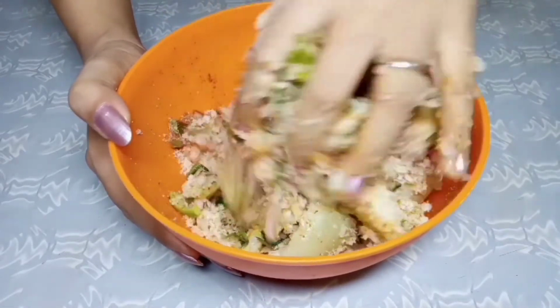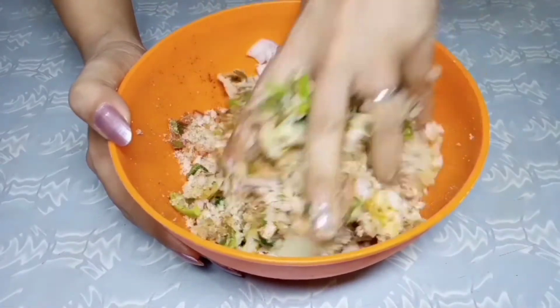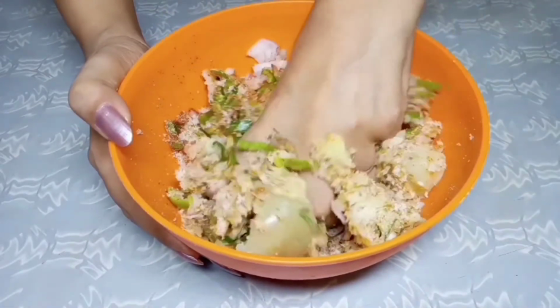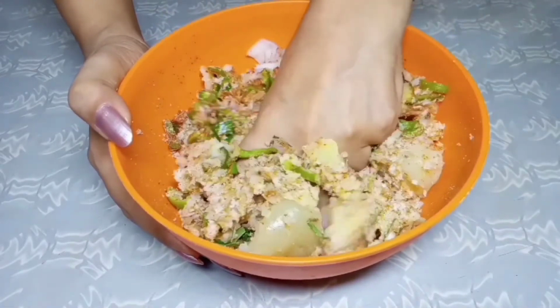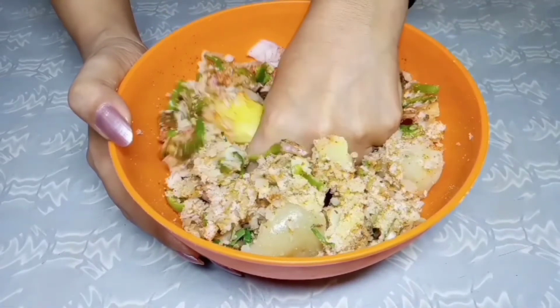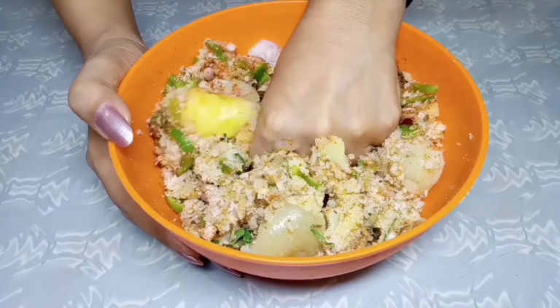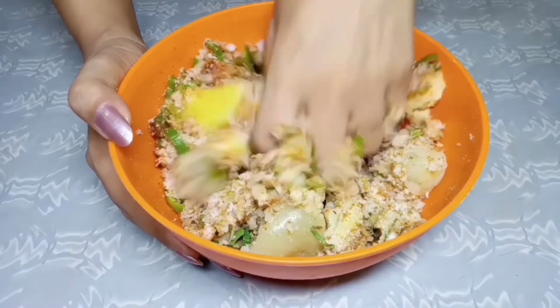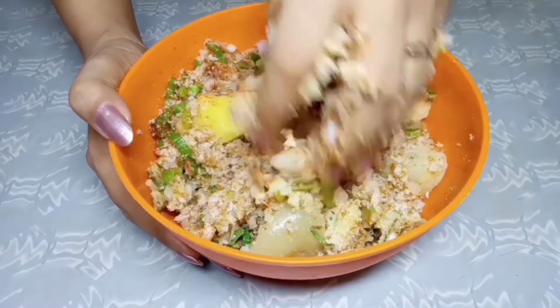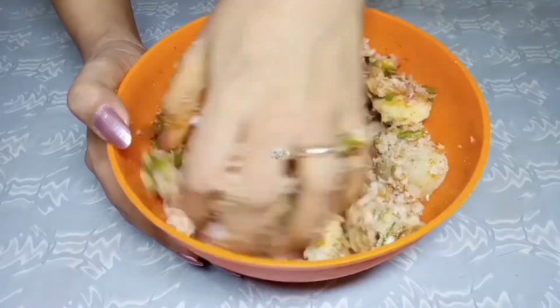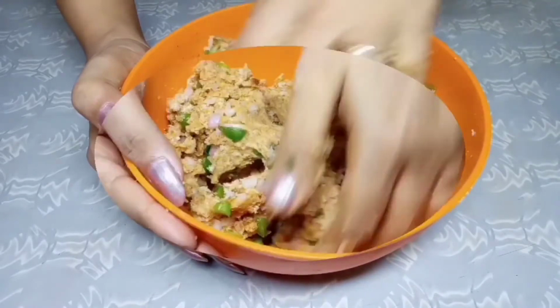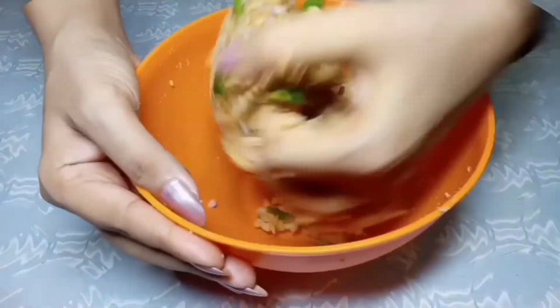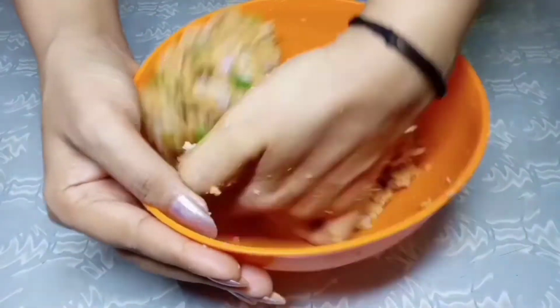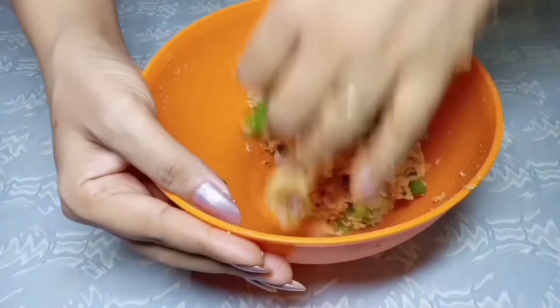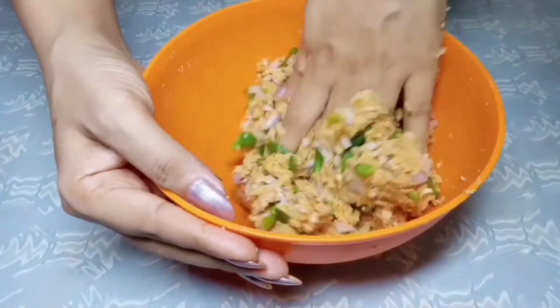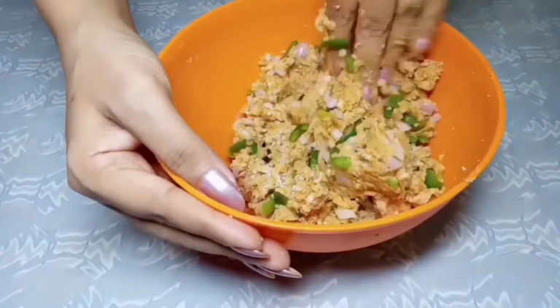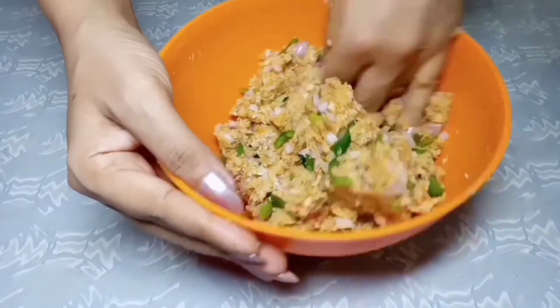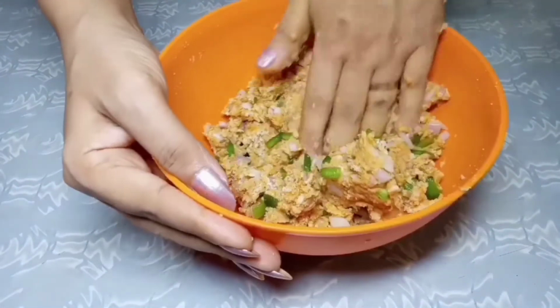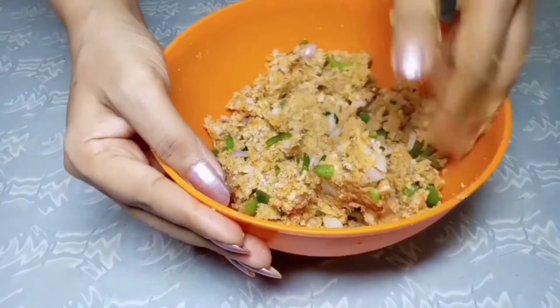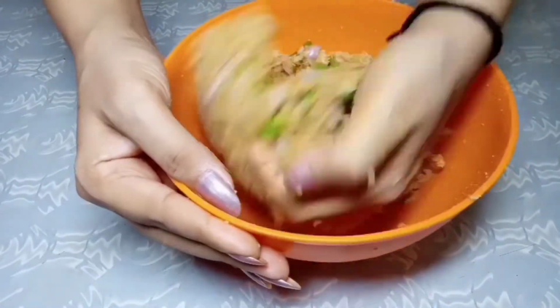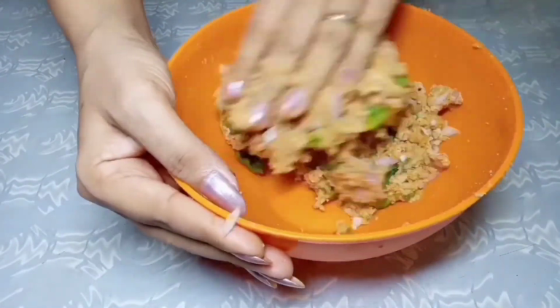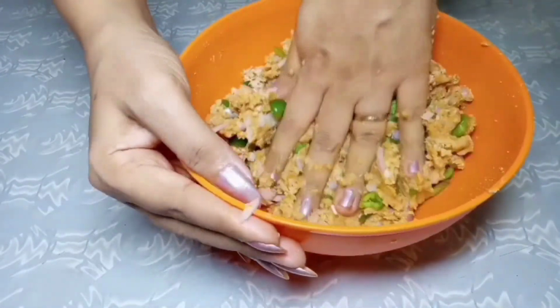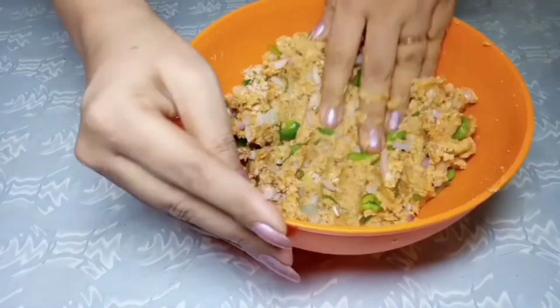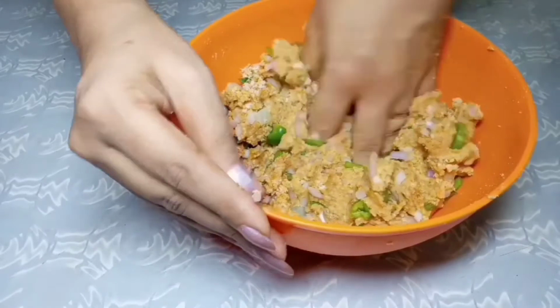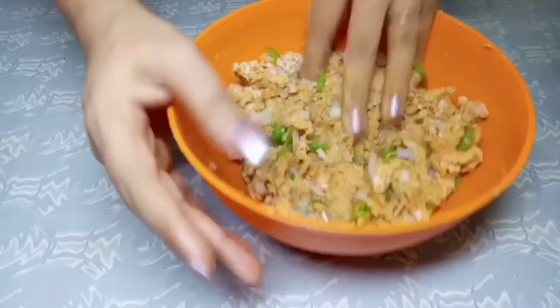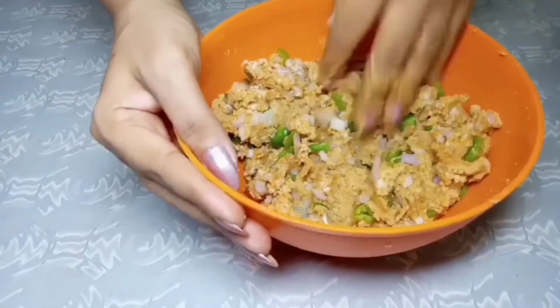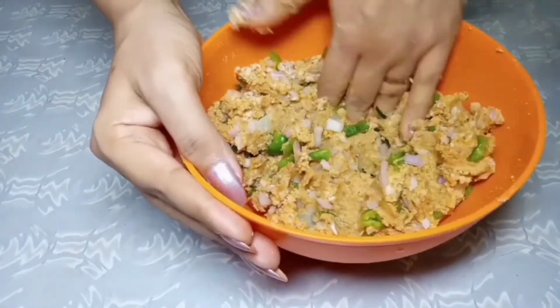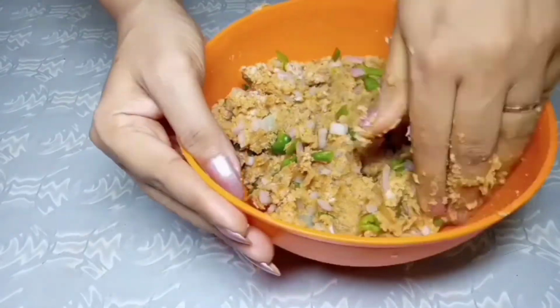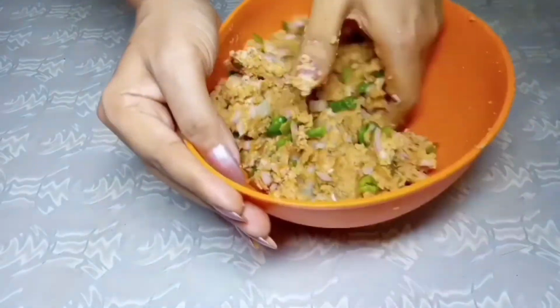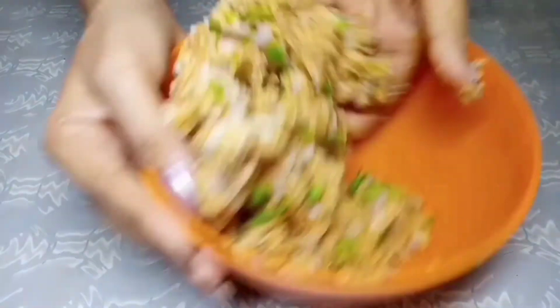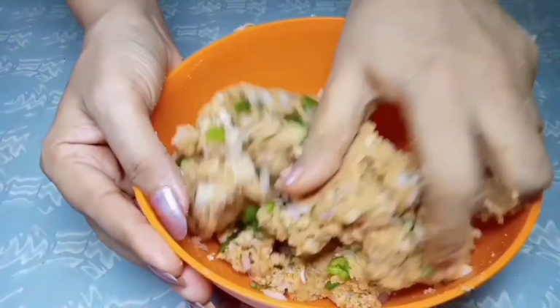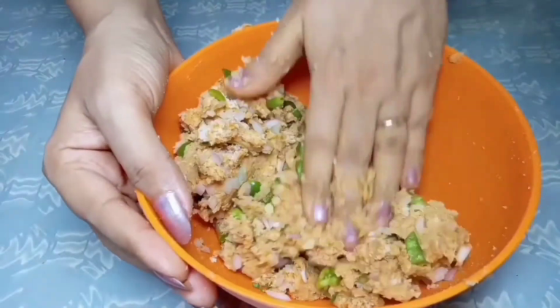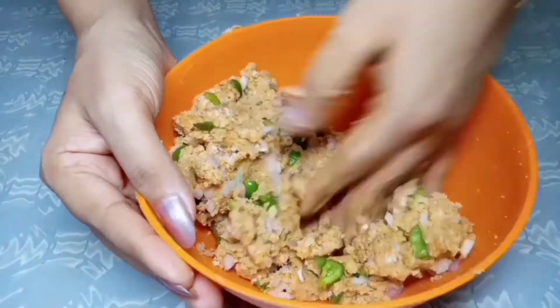If the mixture is too dry, you can add 2 tablespoons of water. The mixture is now ready.